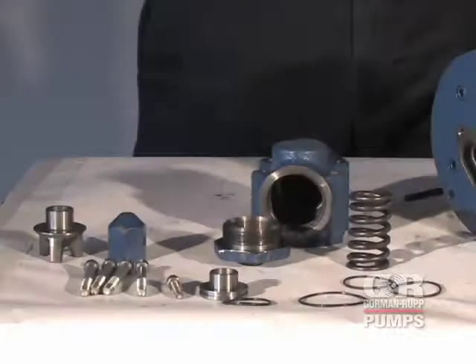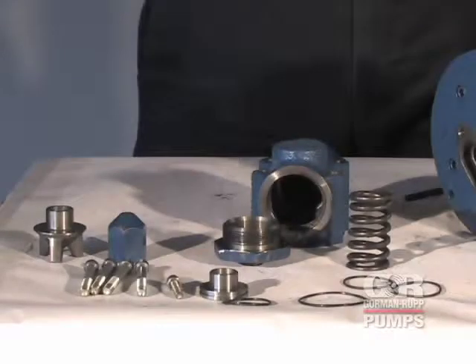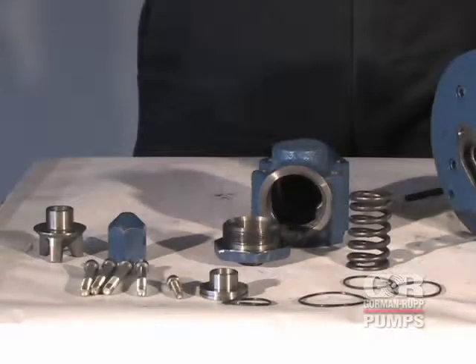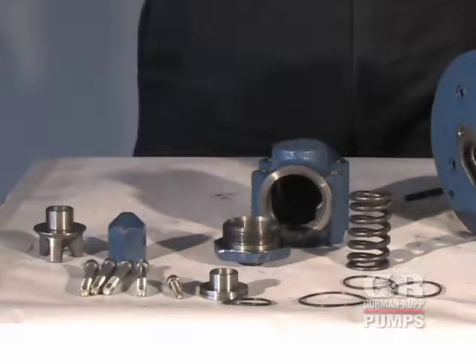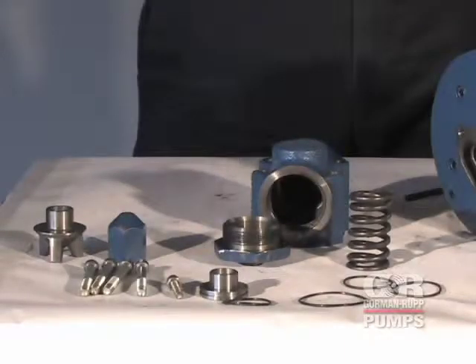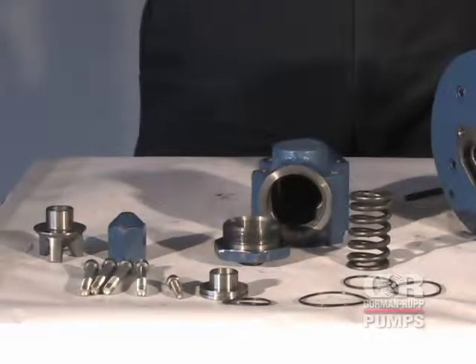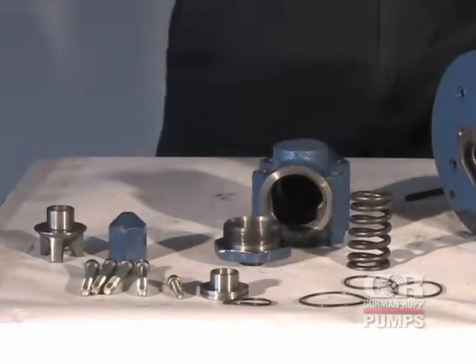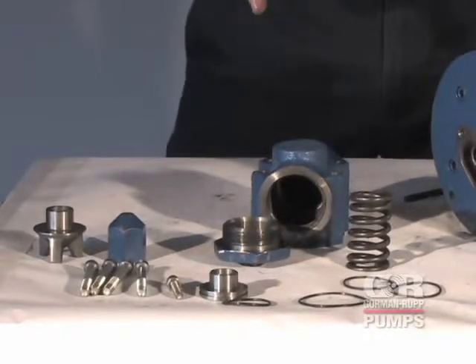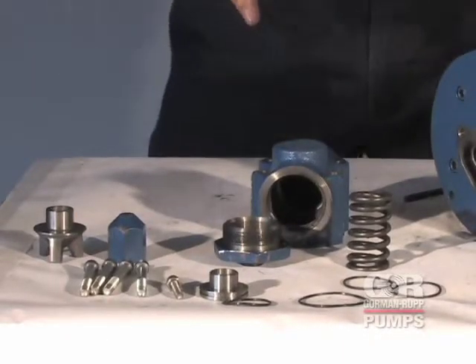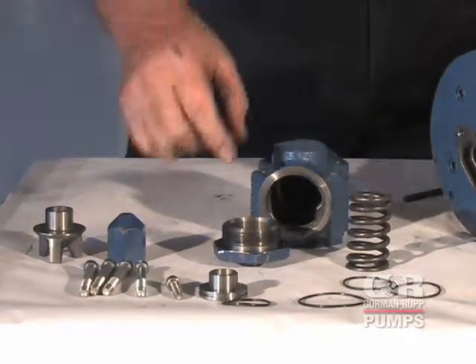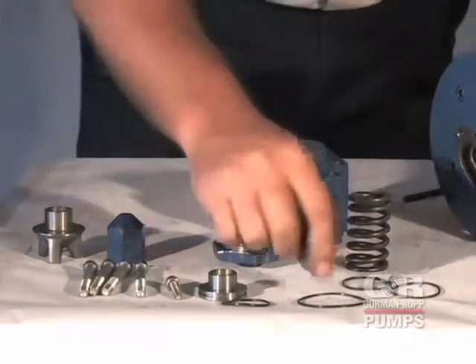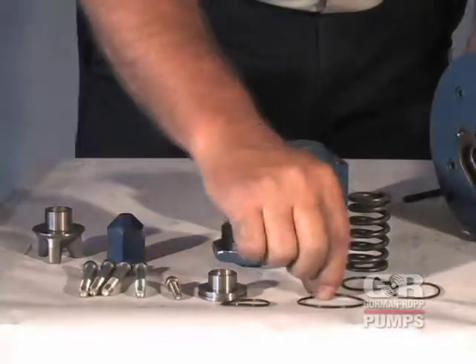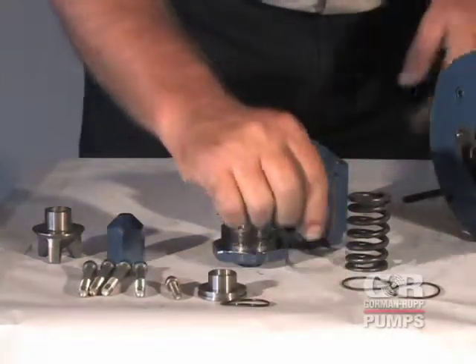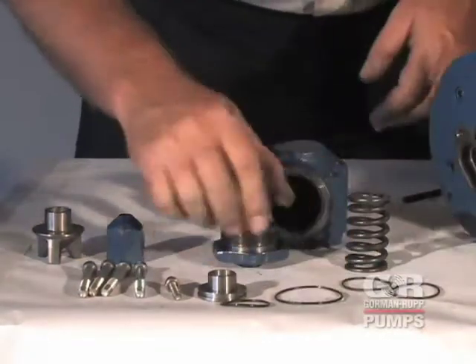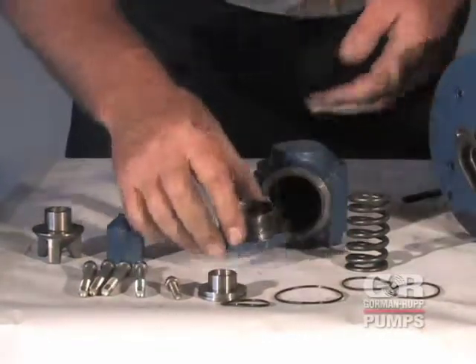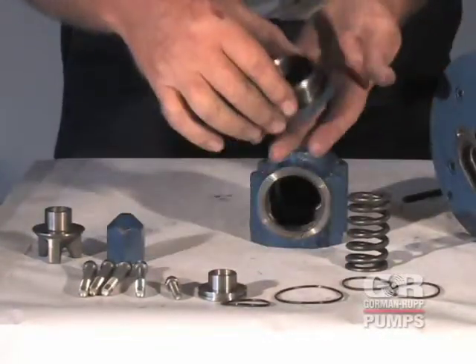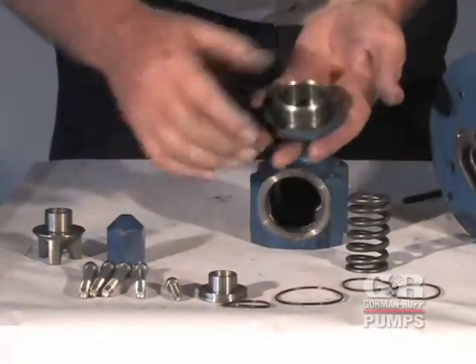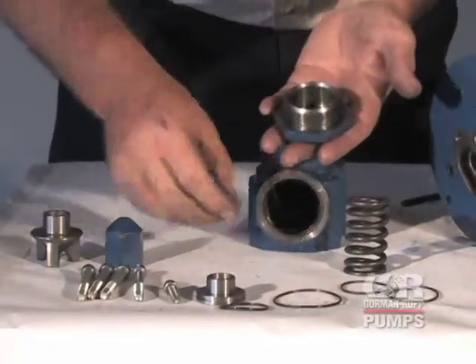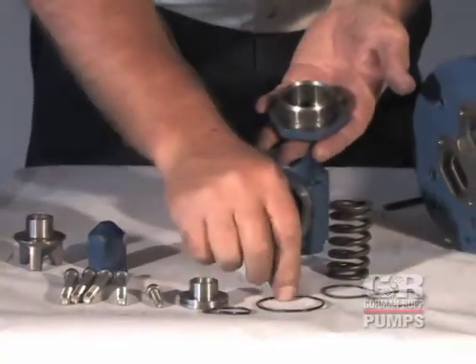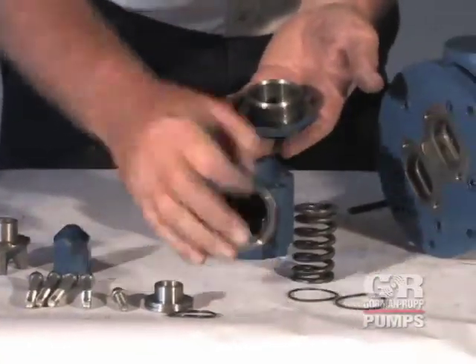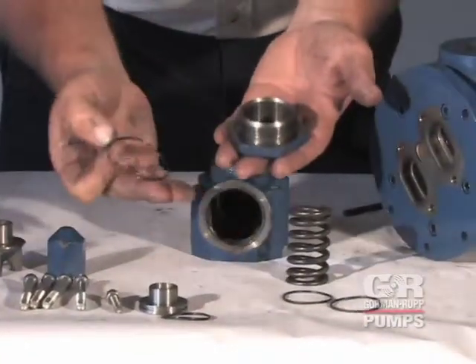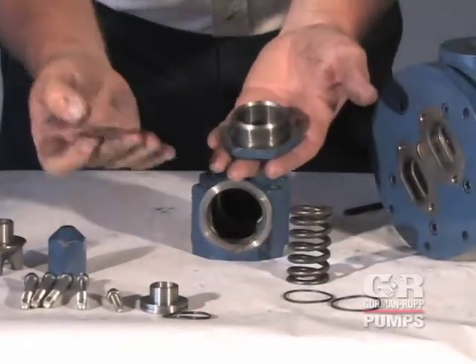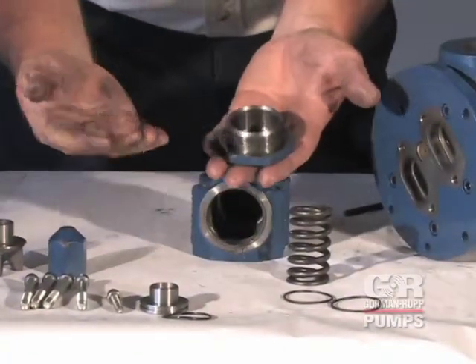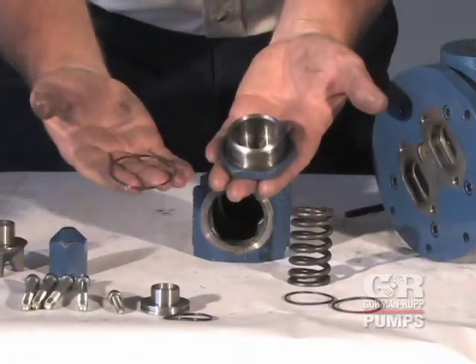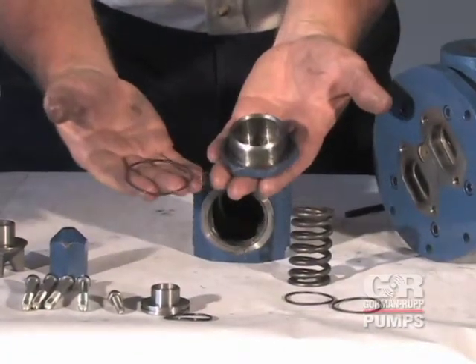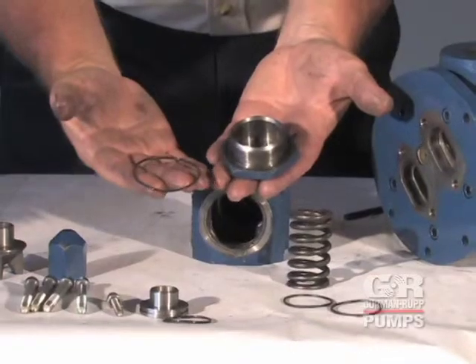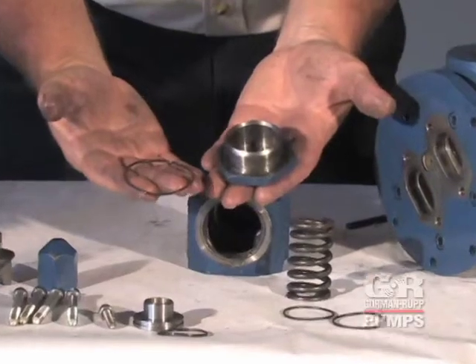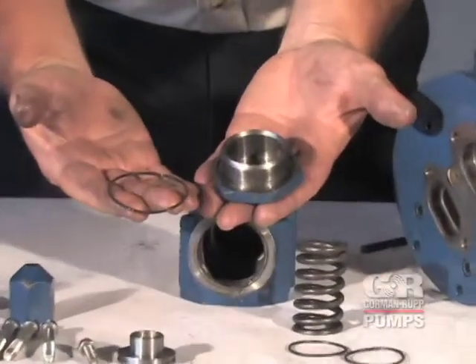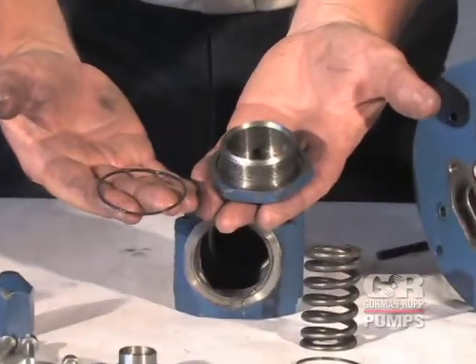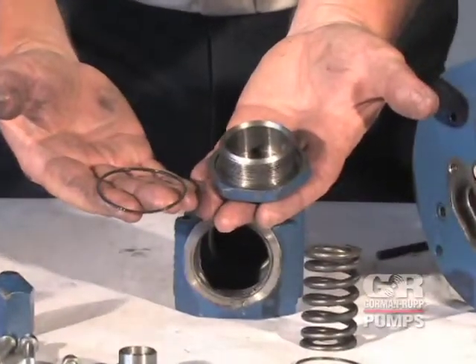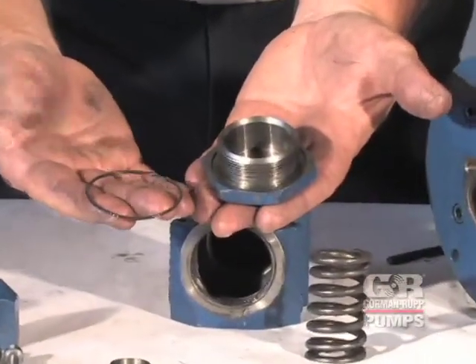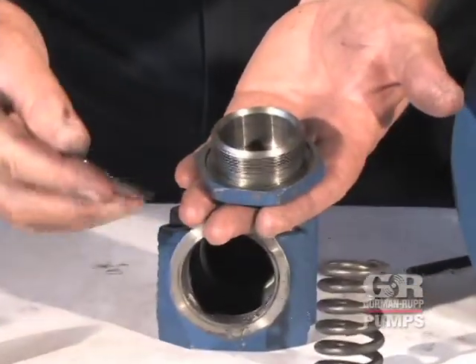Inspect the relief valve components for wear, grooves, or other damage that might cause leakage. If any components are worn, replace the defective parts.